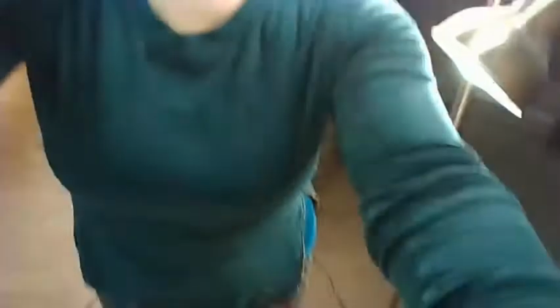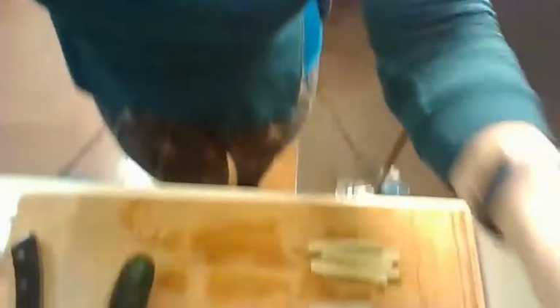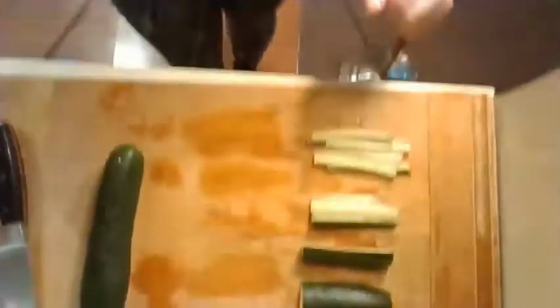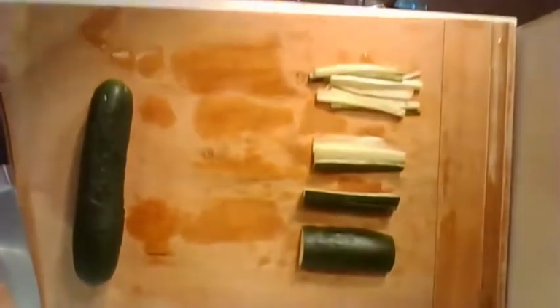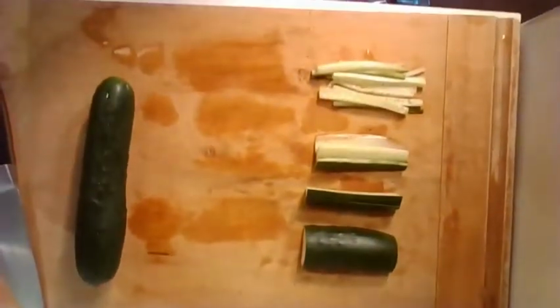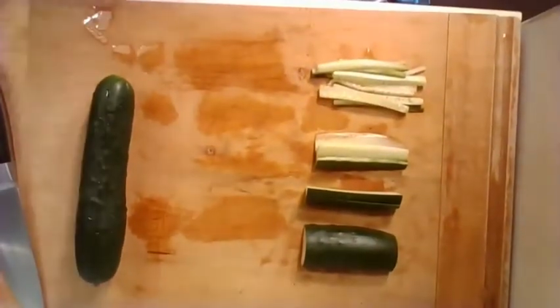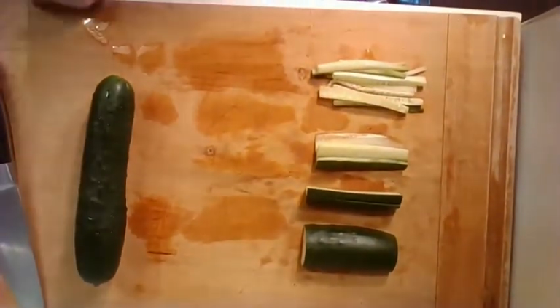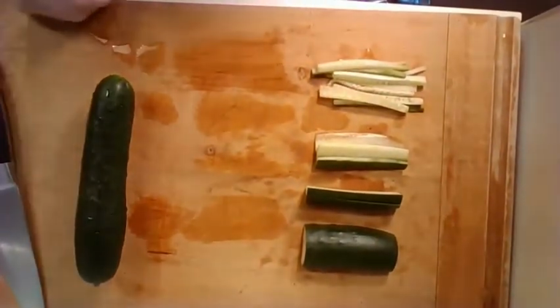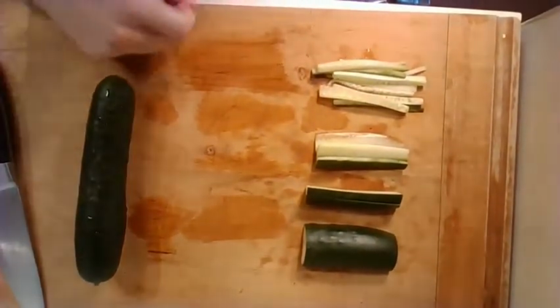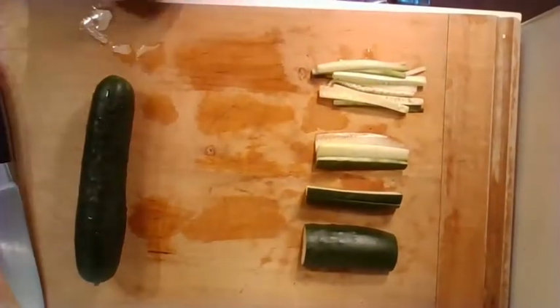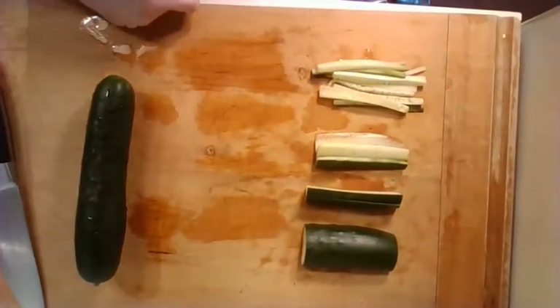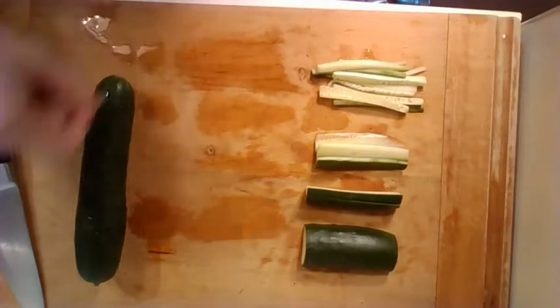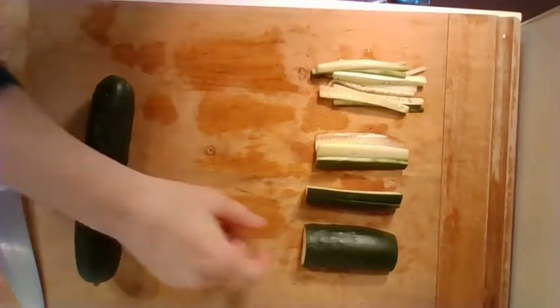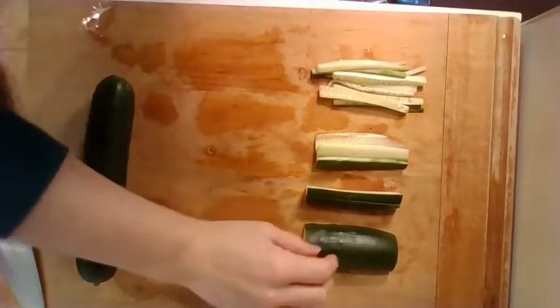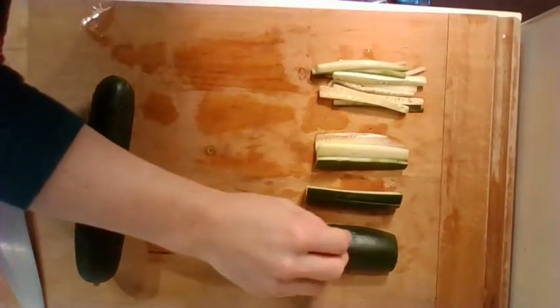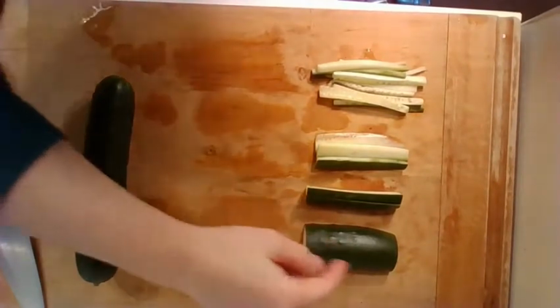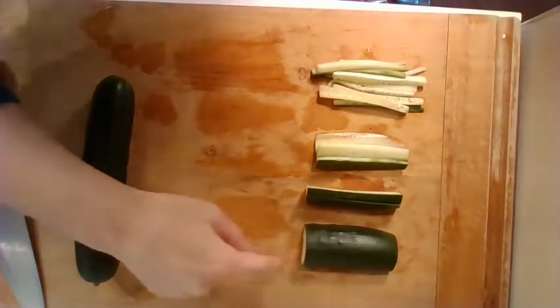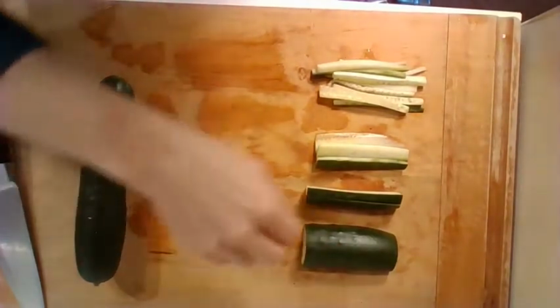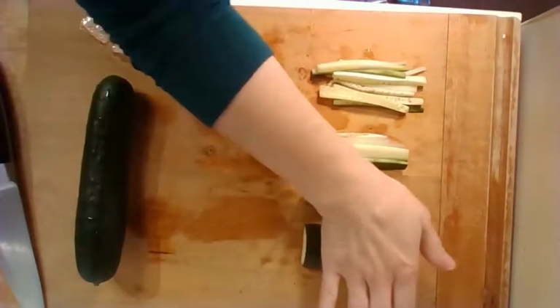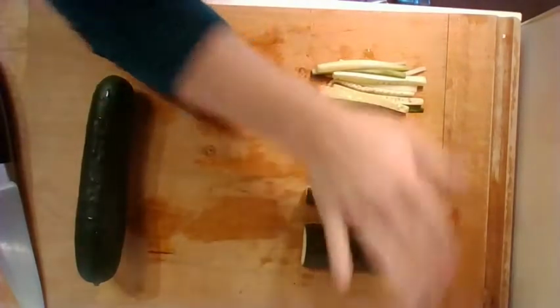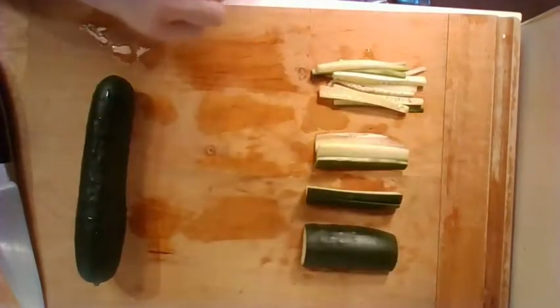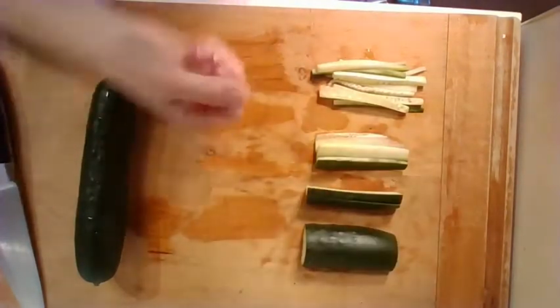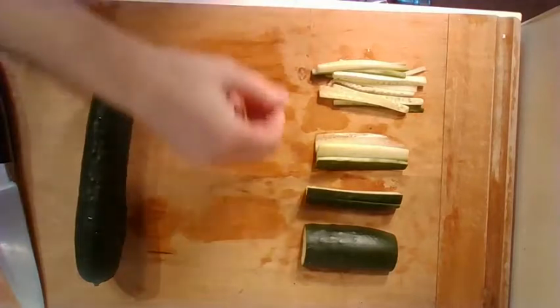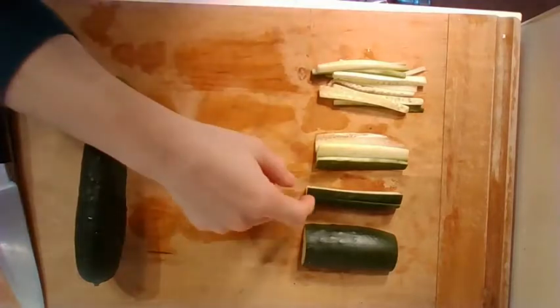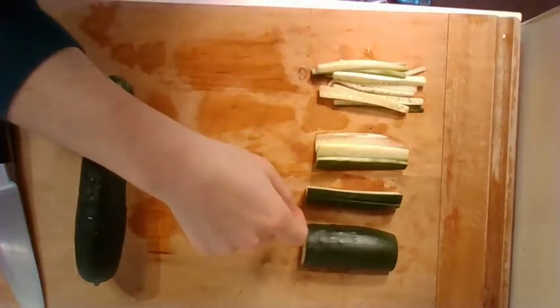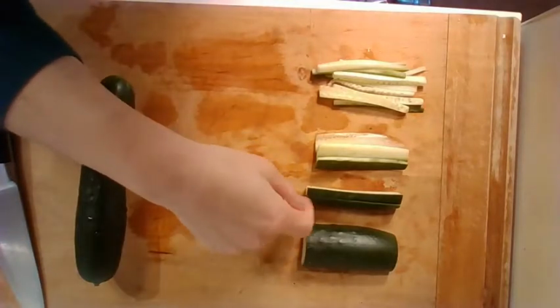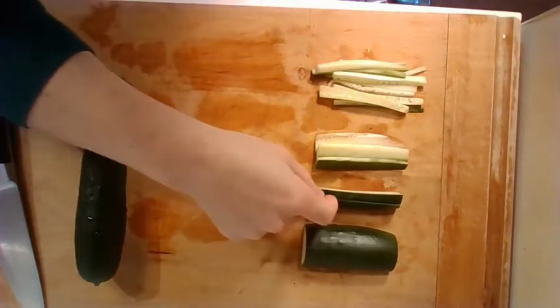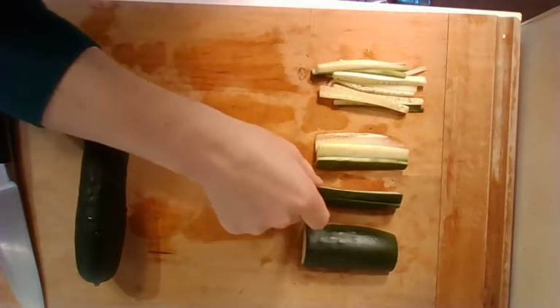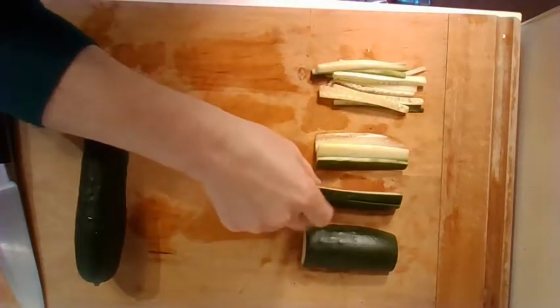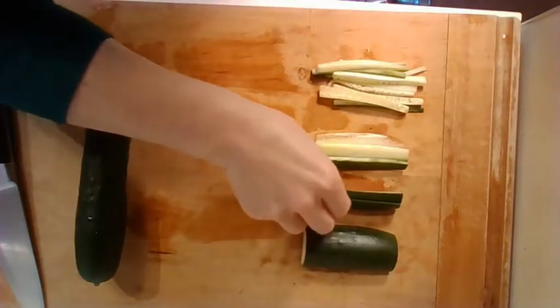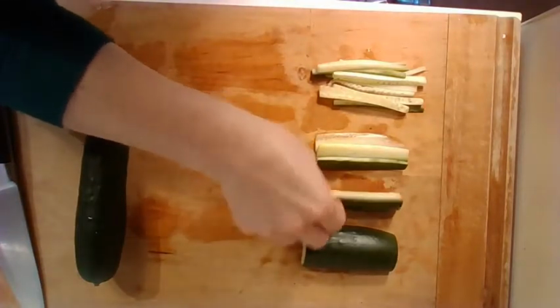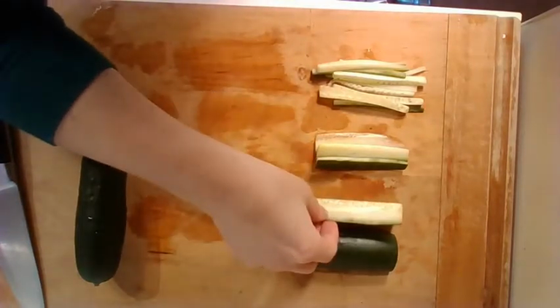If you look down at my cutting board, I'm in my kitchen here. We're going to start off by cutting the zucchini into chunks about four inches long — that's about the width of your hand. And then we're going to cut those chunks into planks, which are kind of like strips.